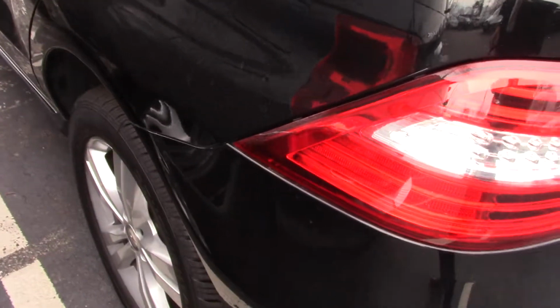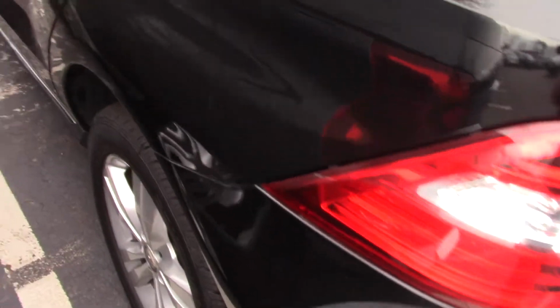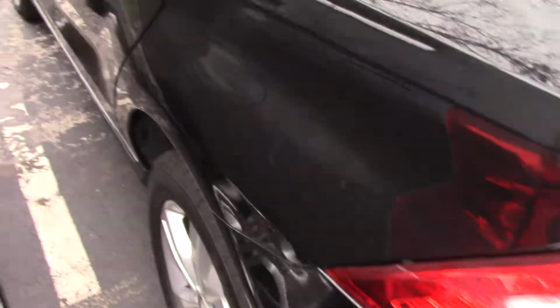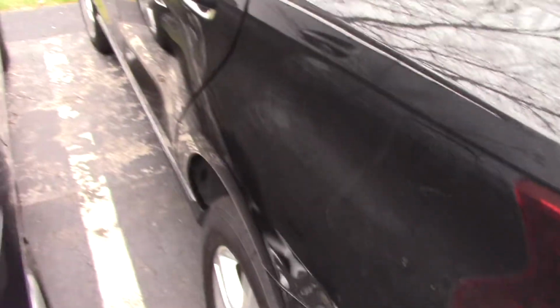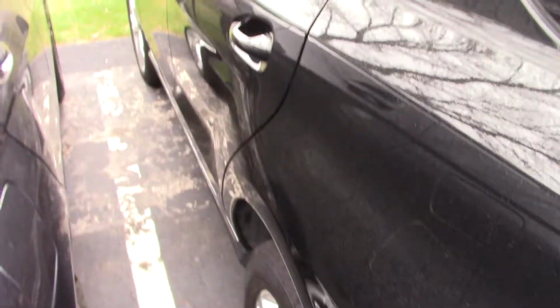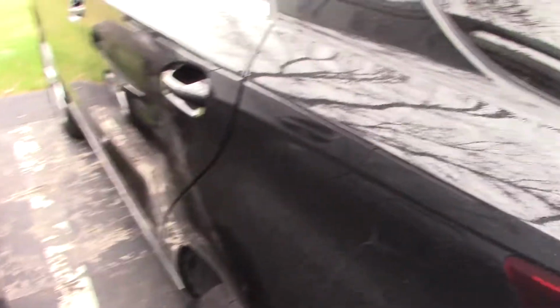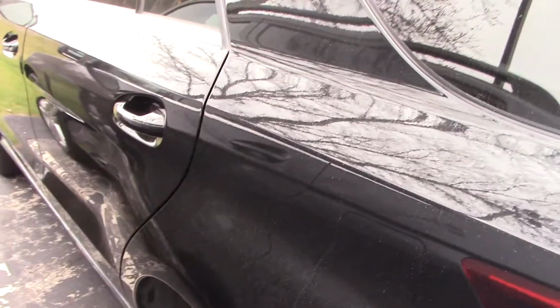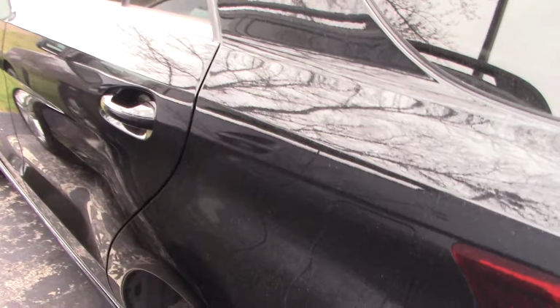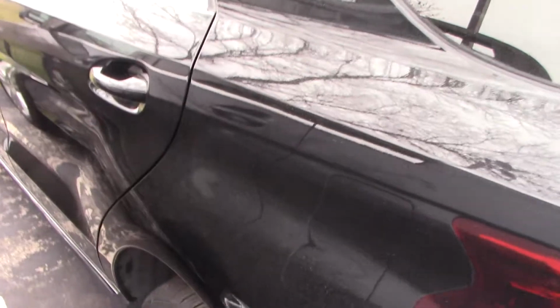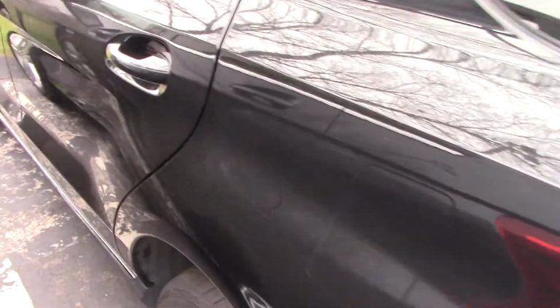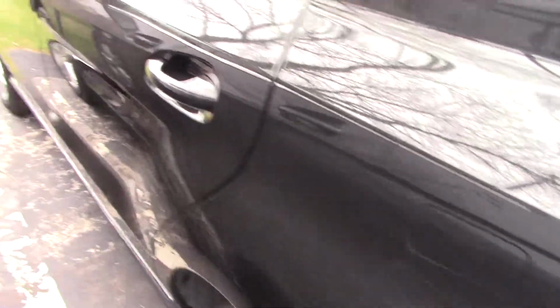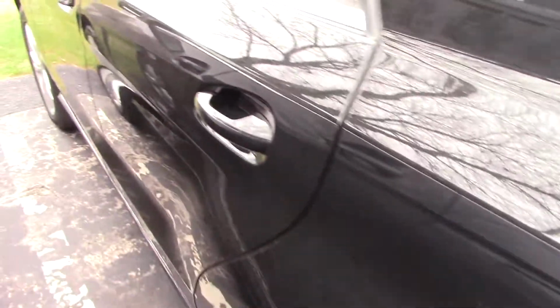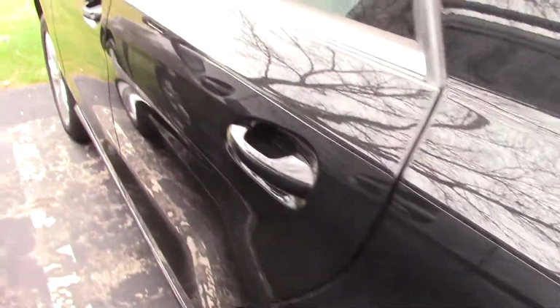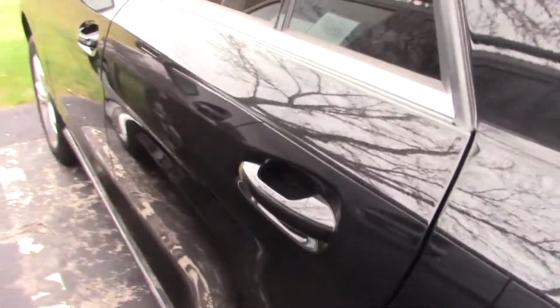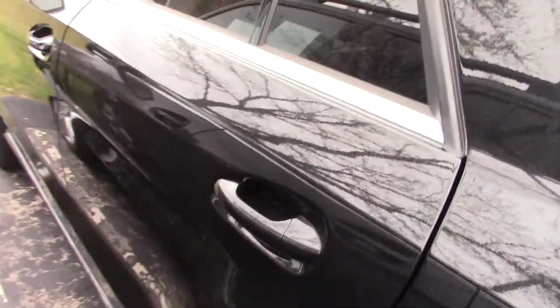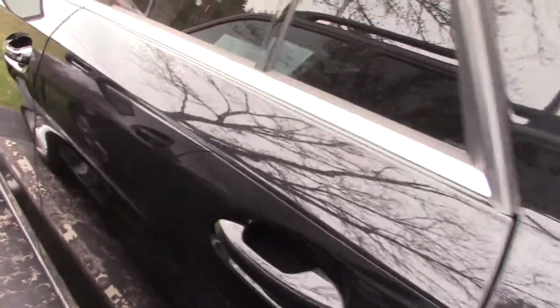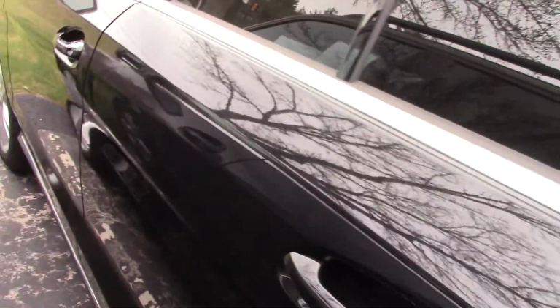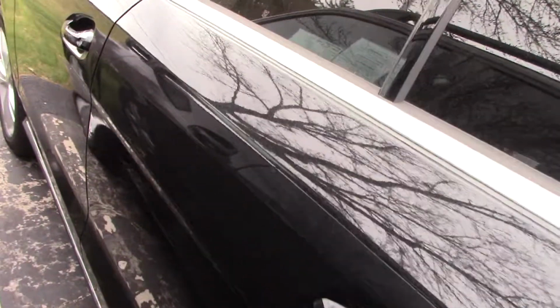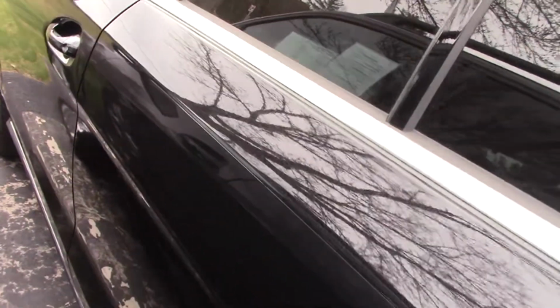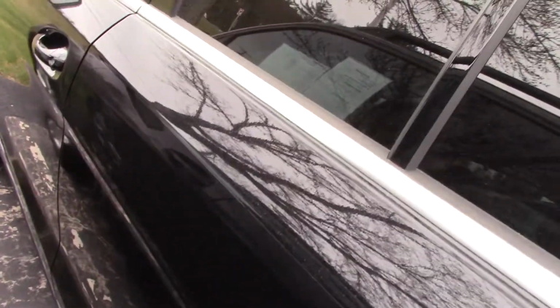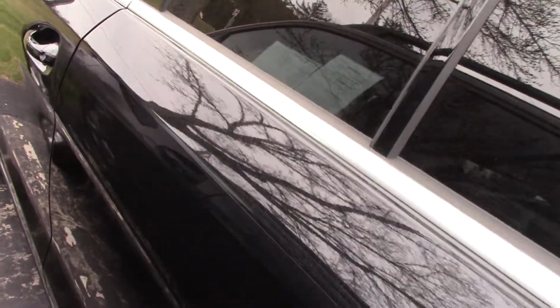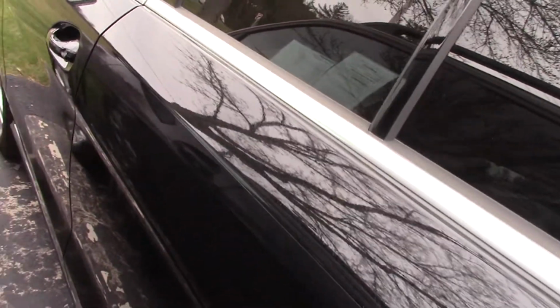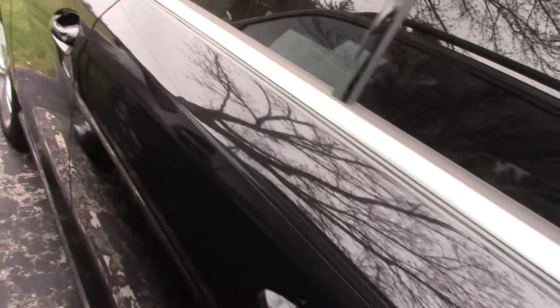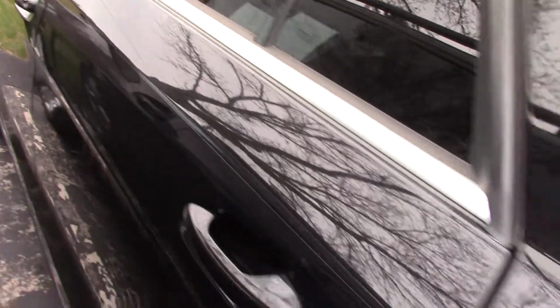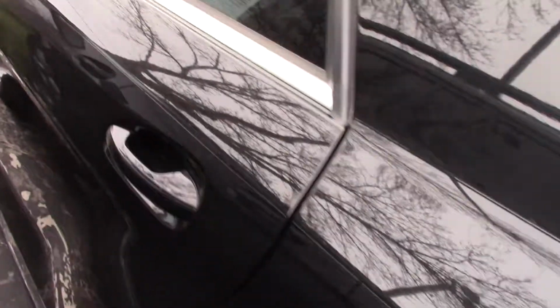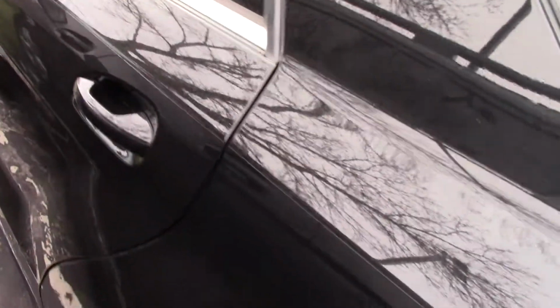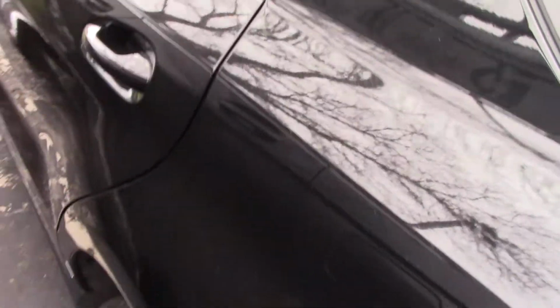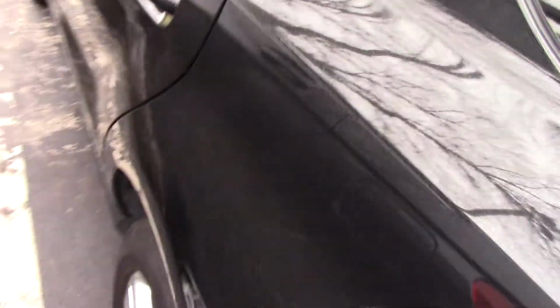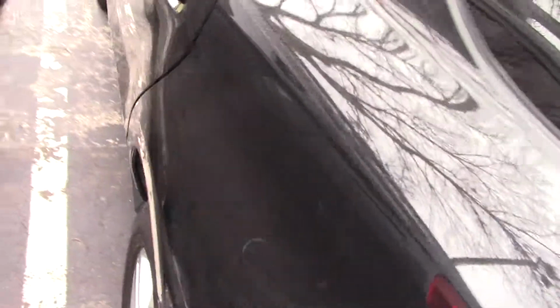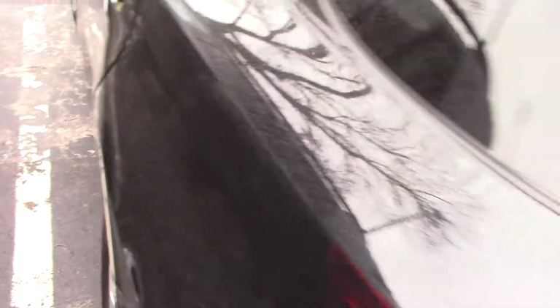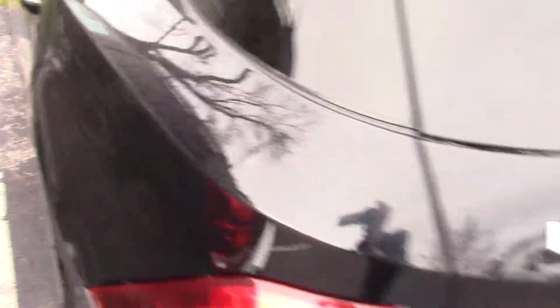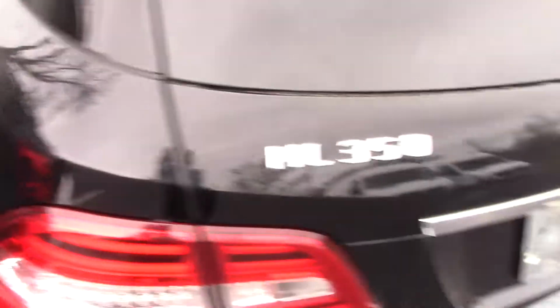It seems a little tight there, so I'm not going to go through there. I'm not going to get a good feel, but as you can see, no dings or scratches on the car. Very clean for the car.